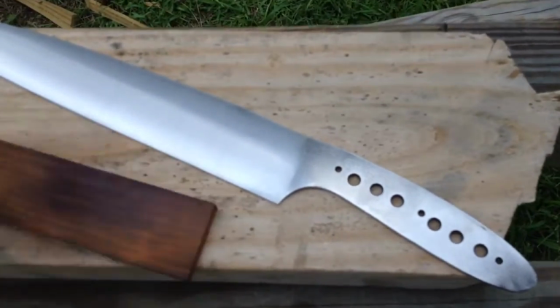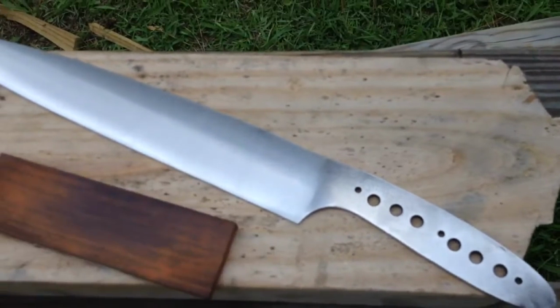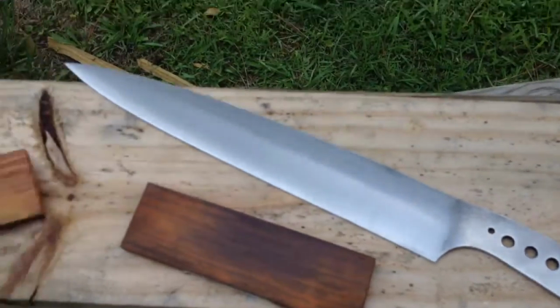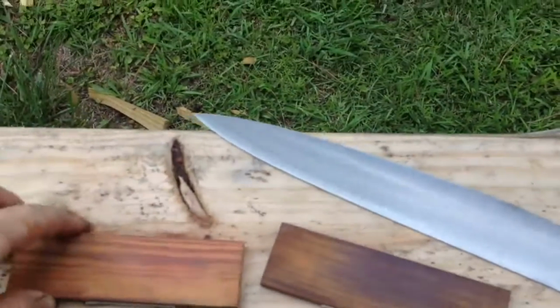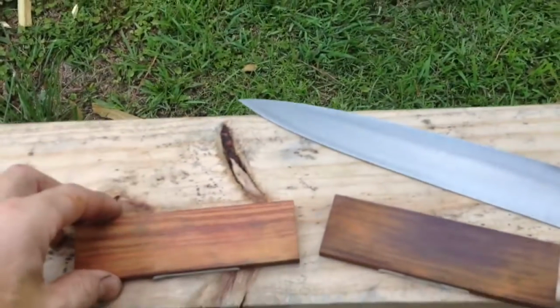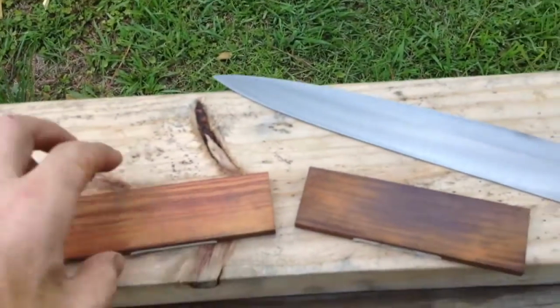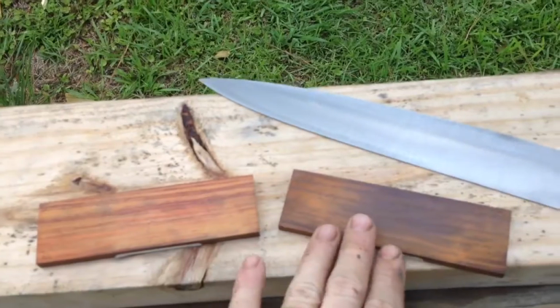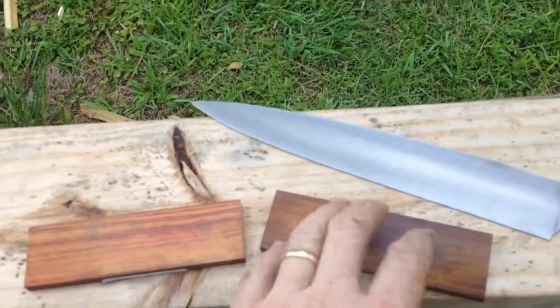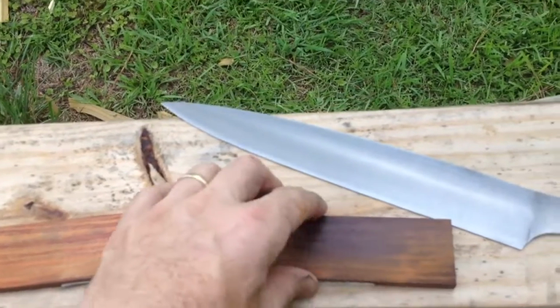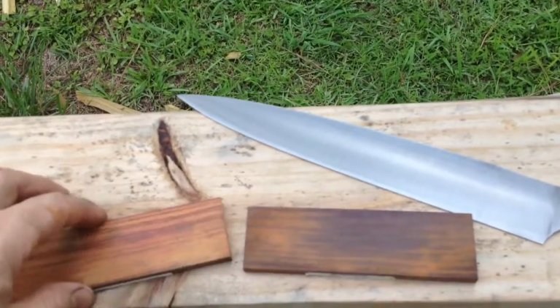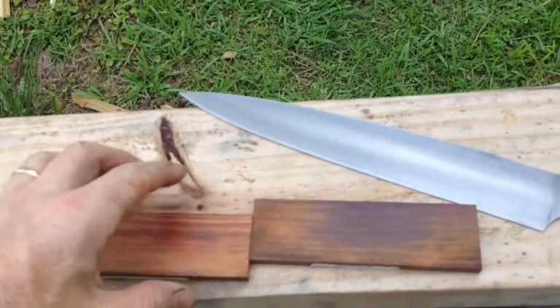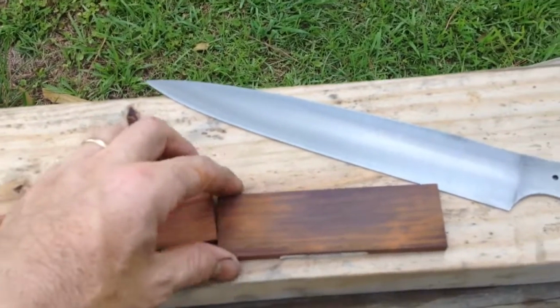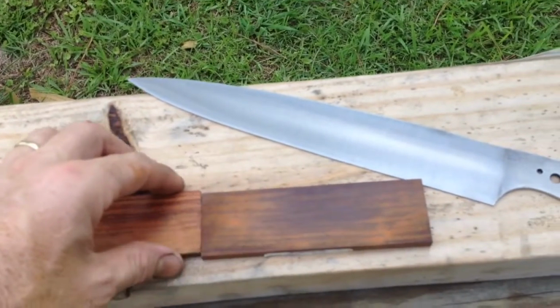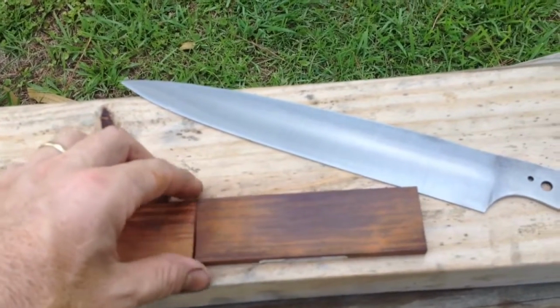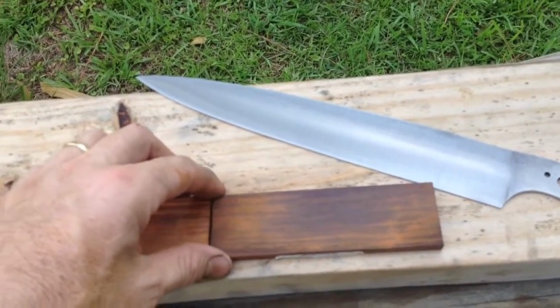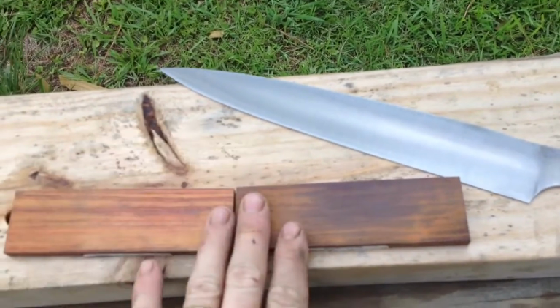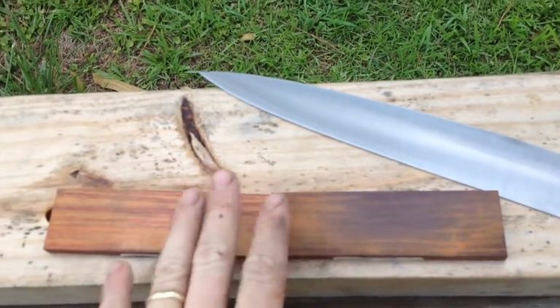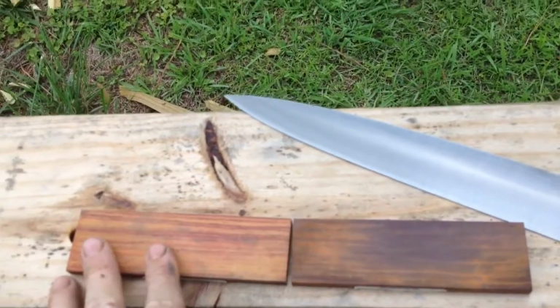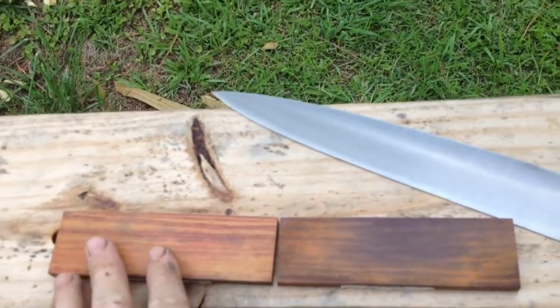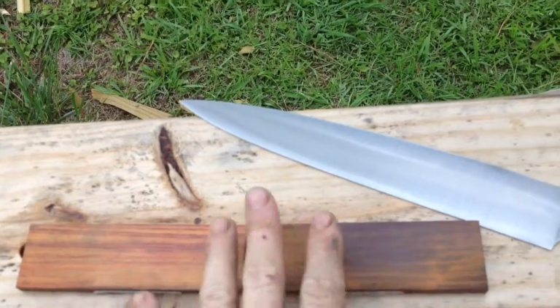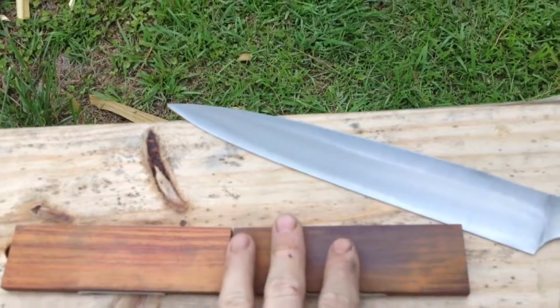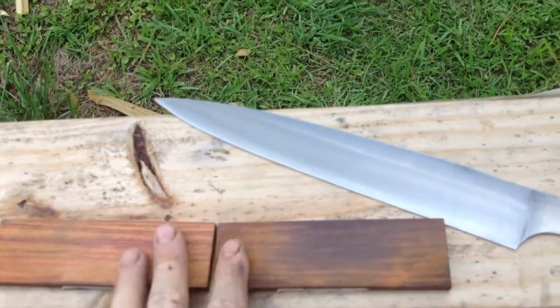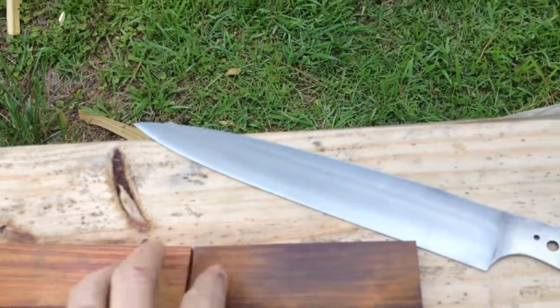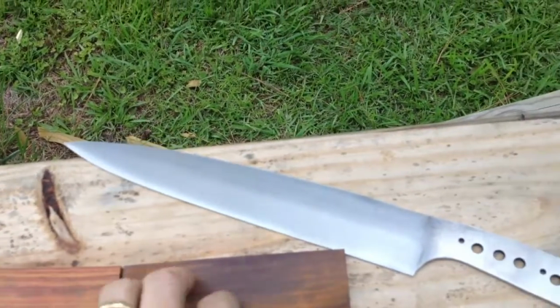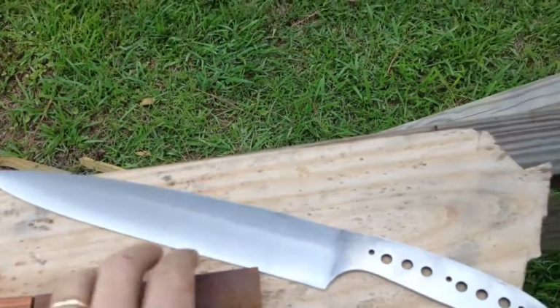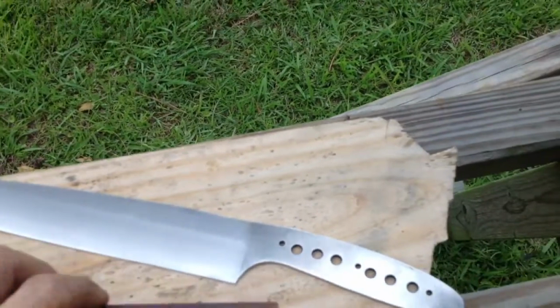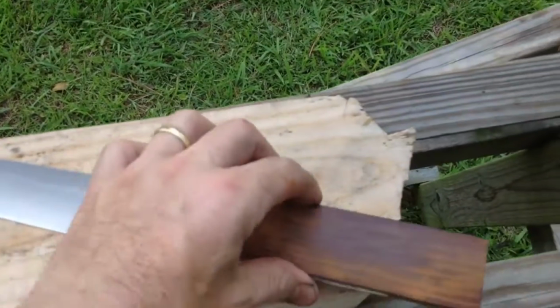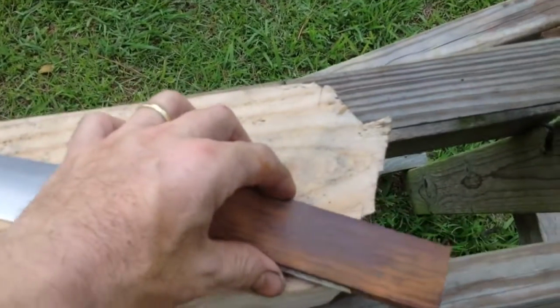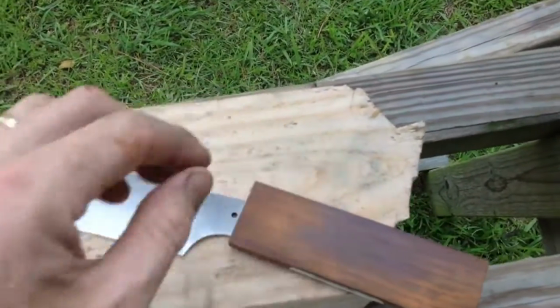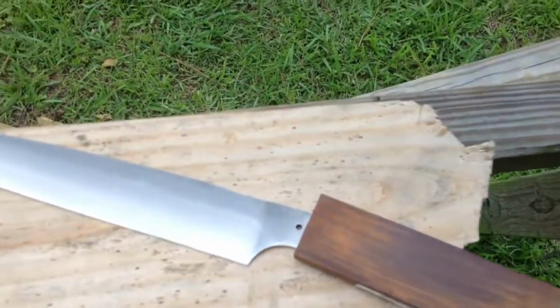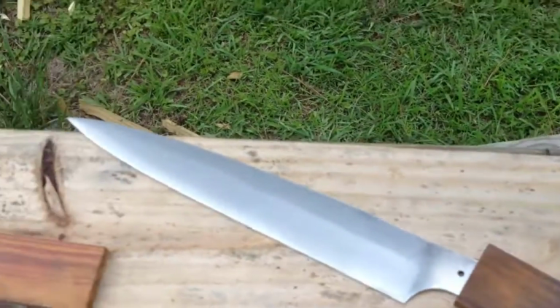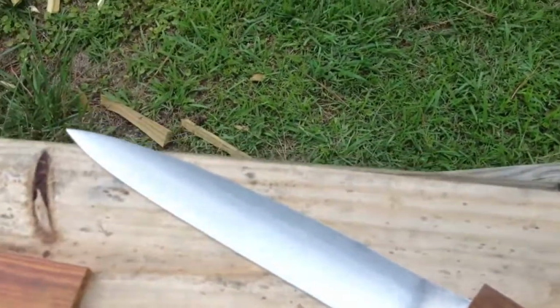And these are cocobola. Bought a piece of cocobola and I split it while I go. So cocobola scales will go with it.